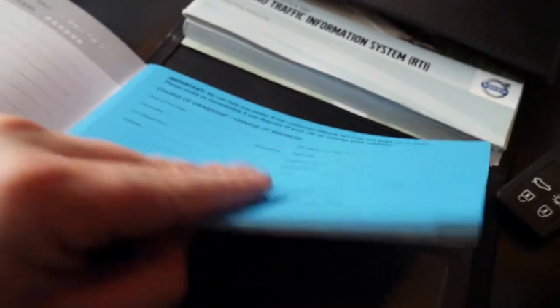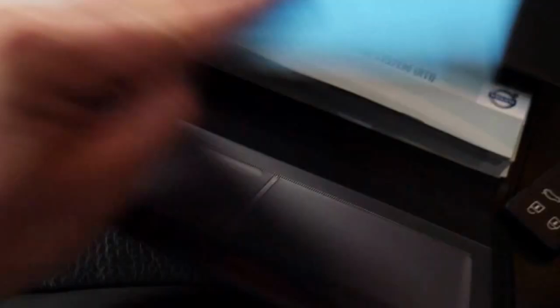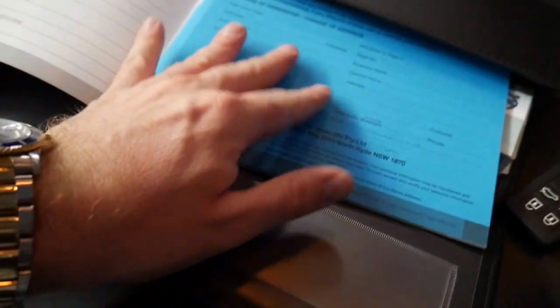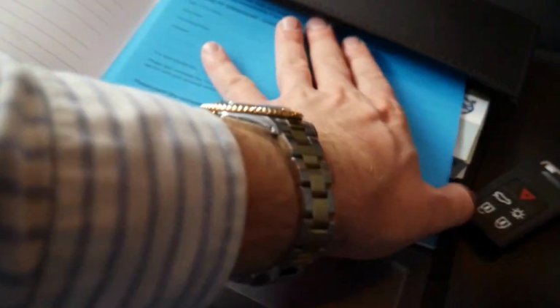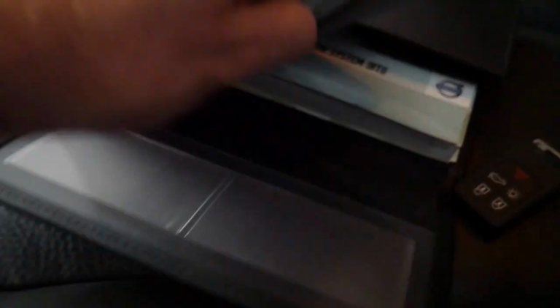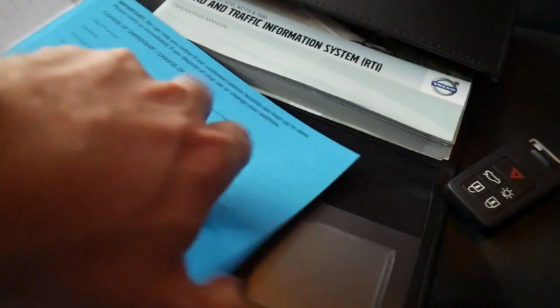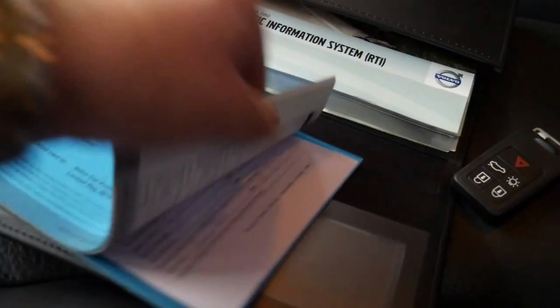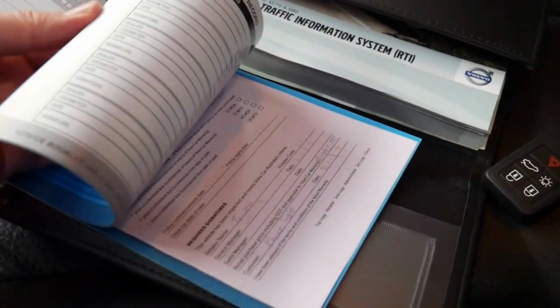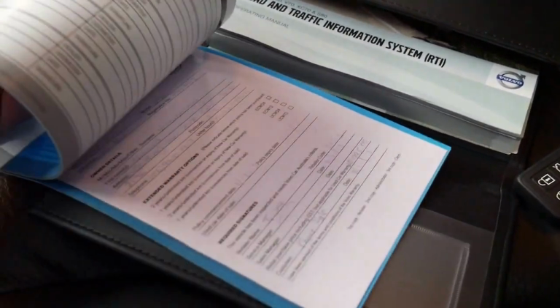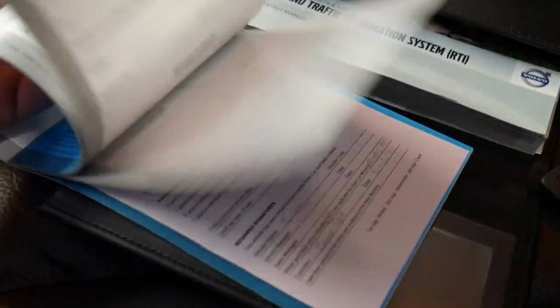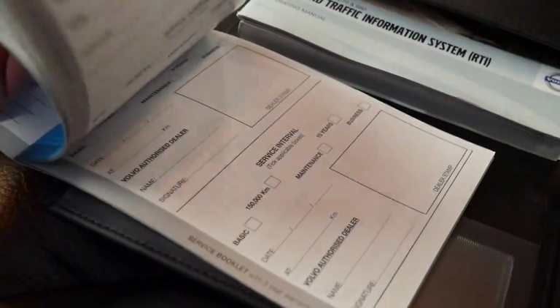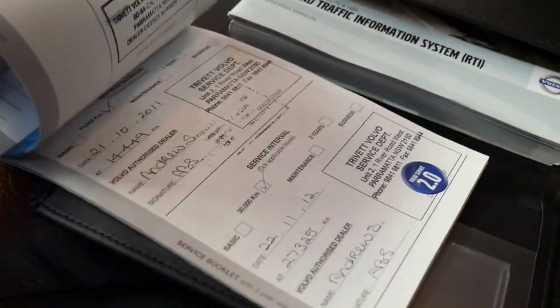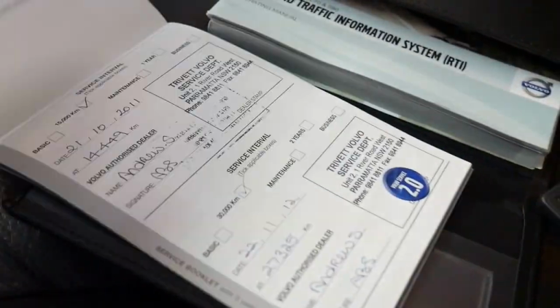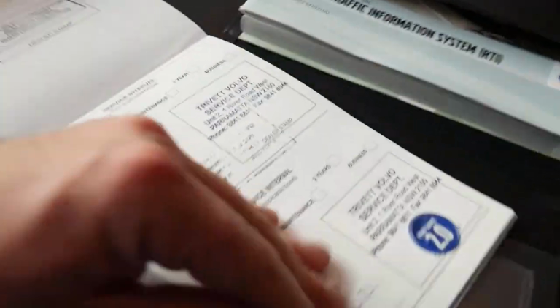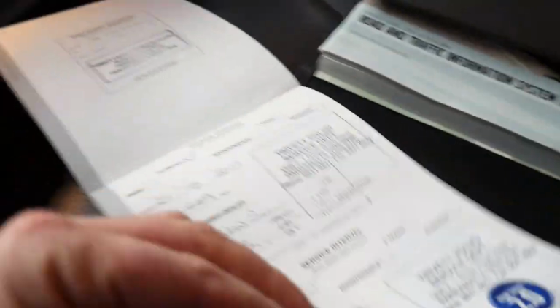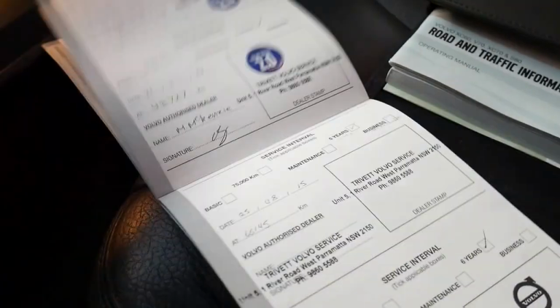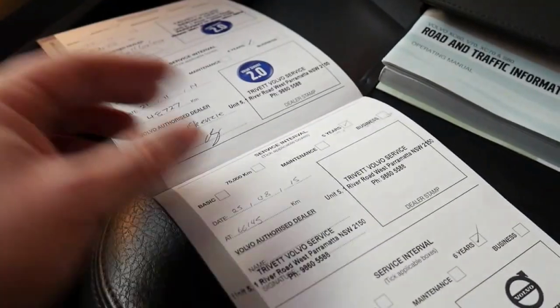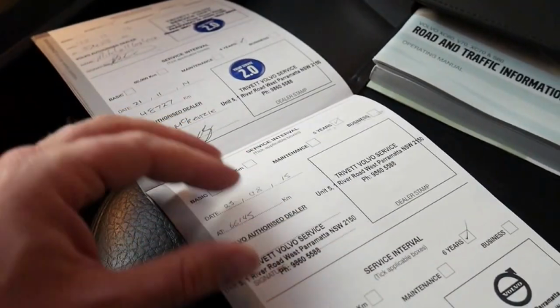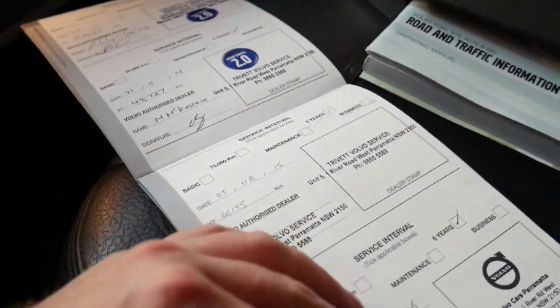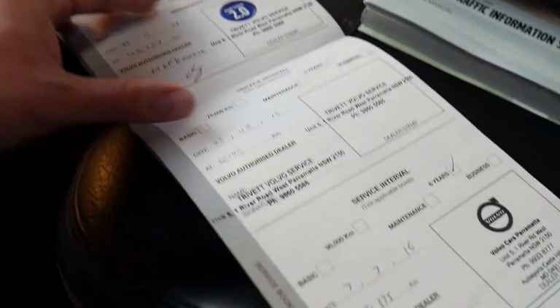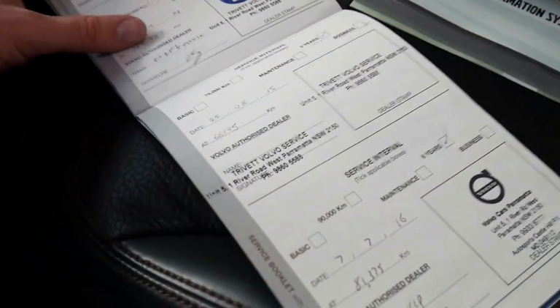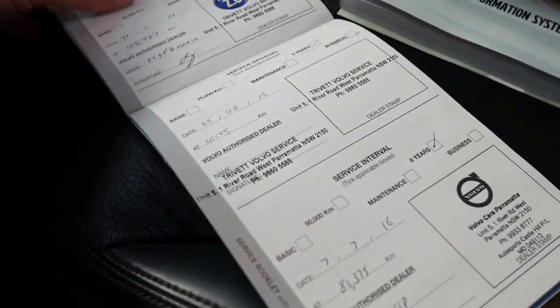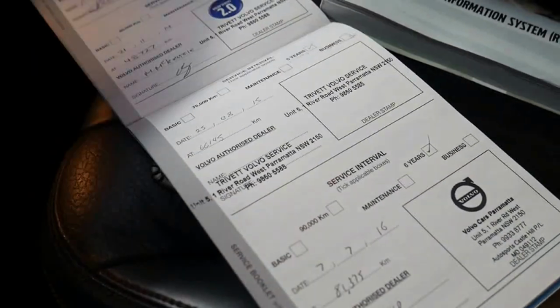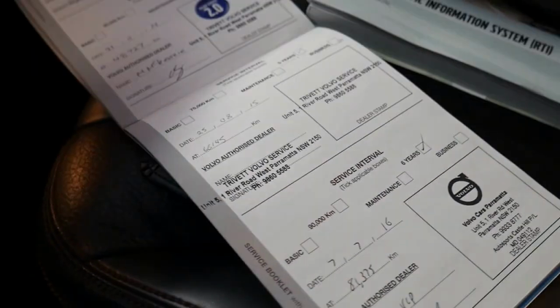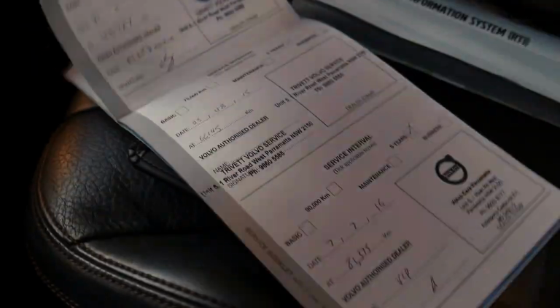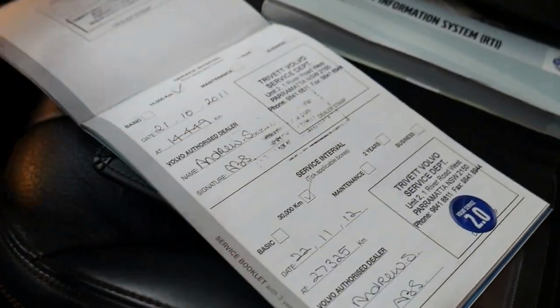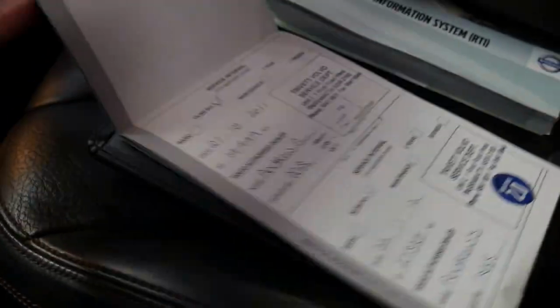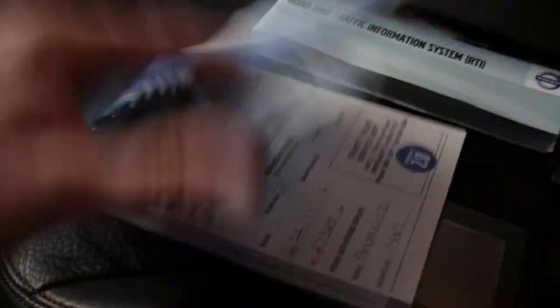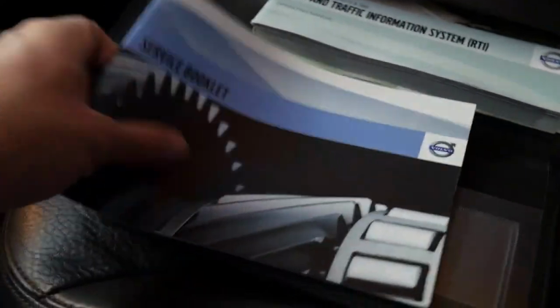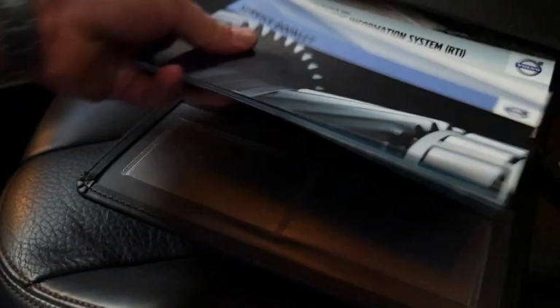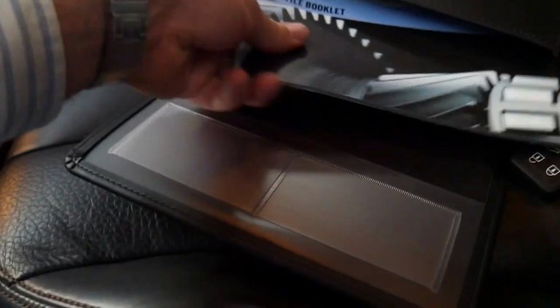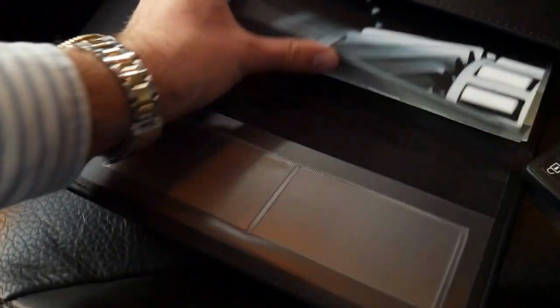It's always been in New South Wales. You can see all the services through here — every single service done at Volvo Parramatta, which is fantastic. I wish all cars that came in were like this one.